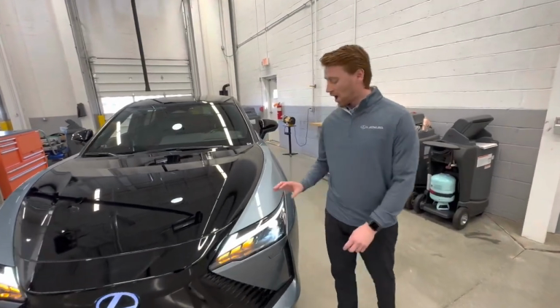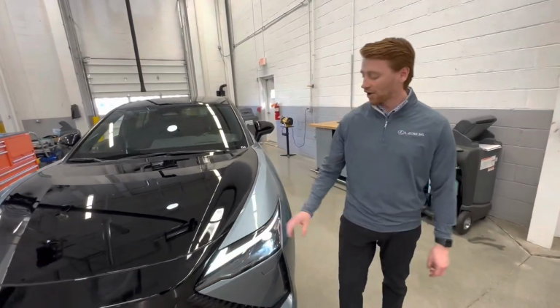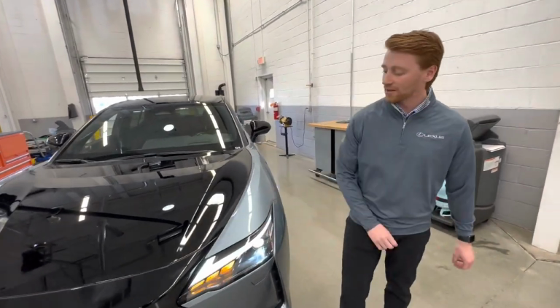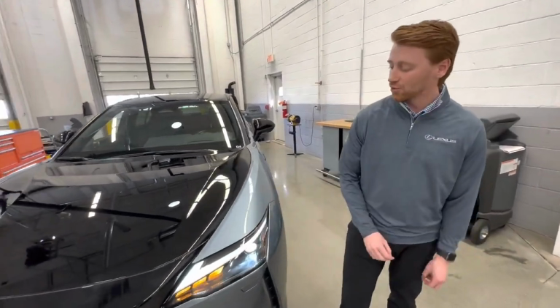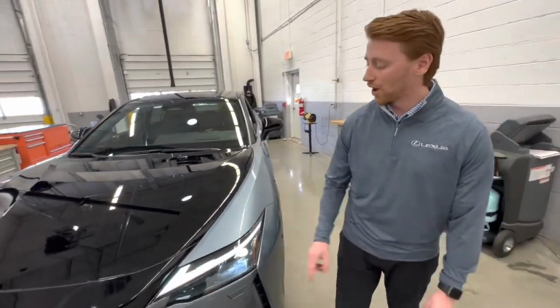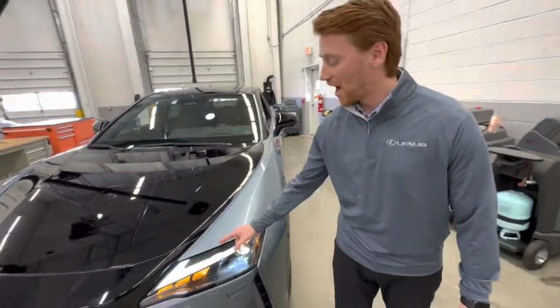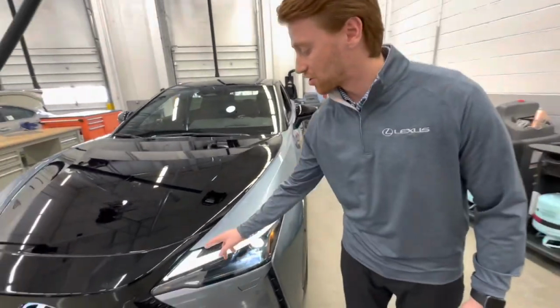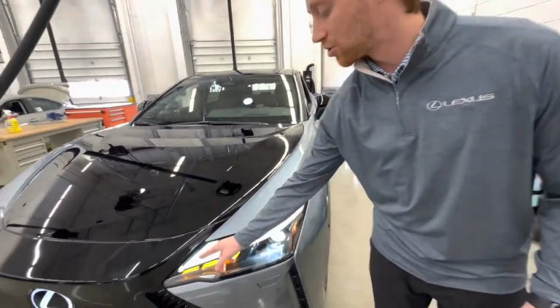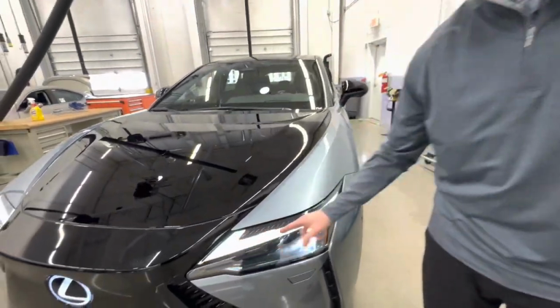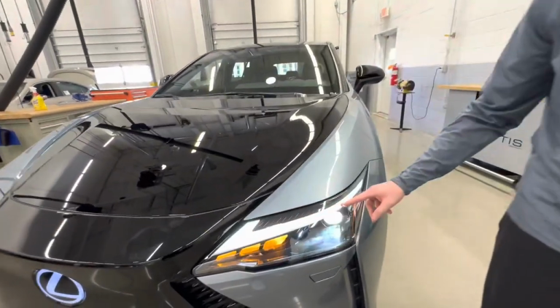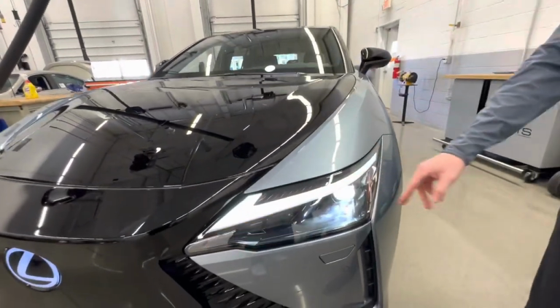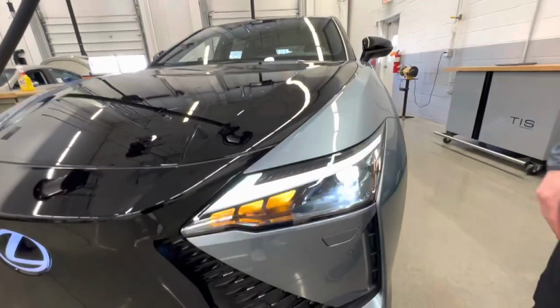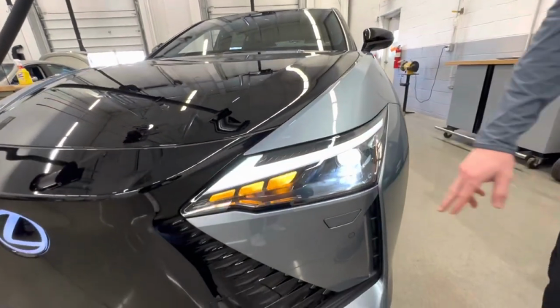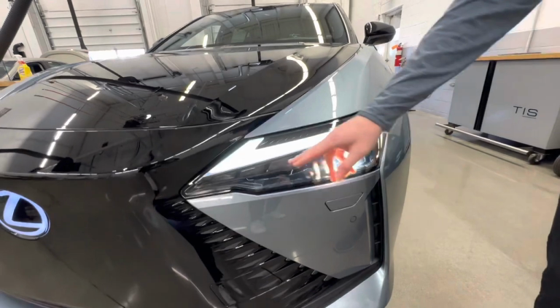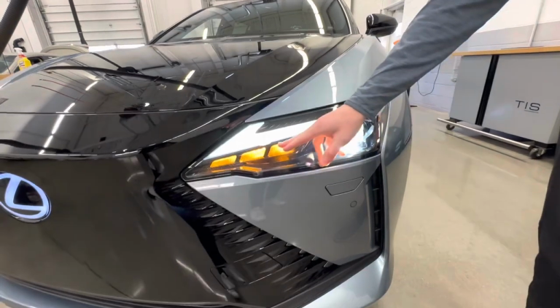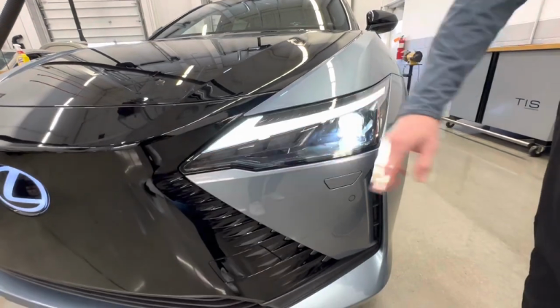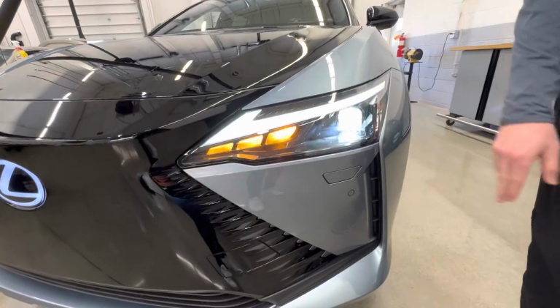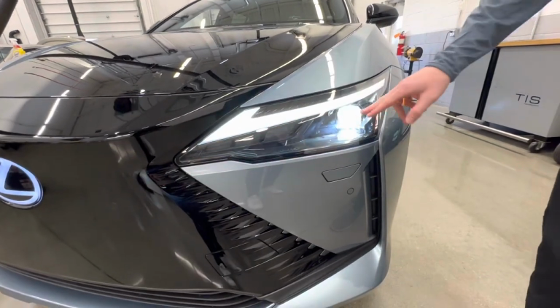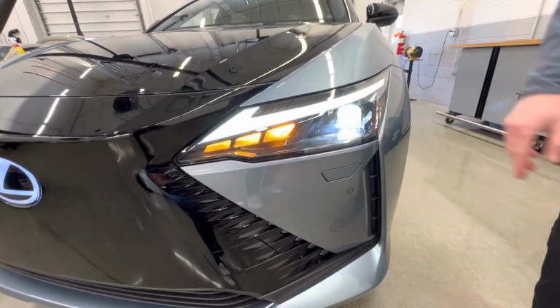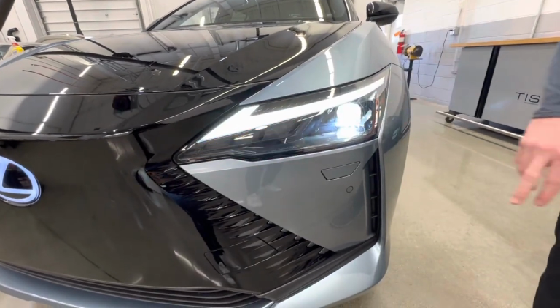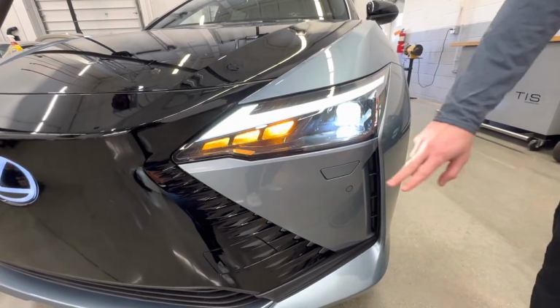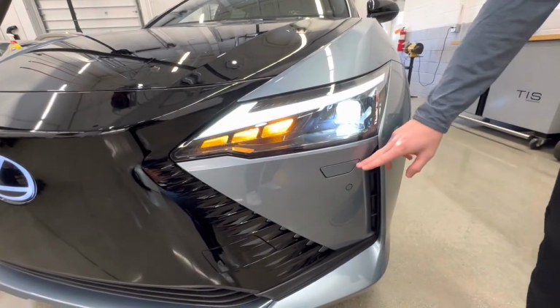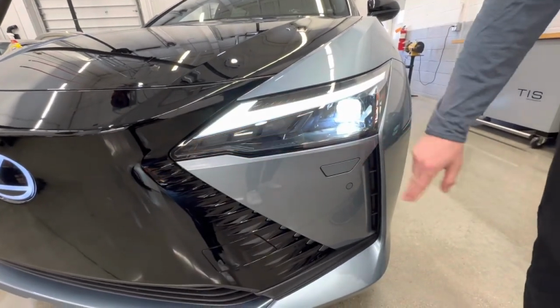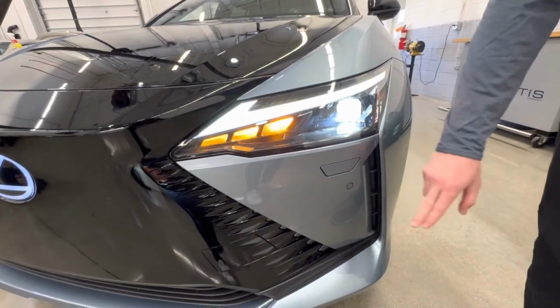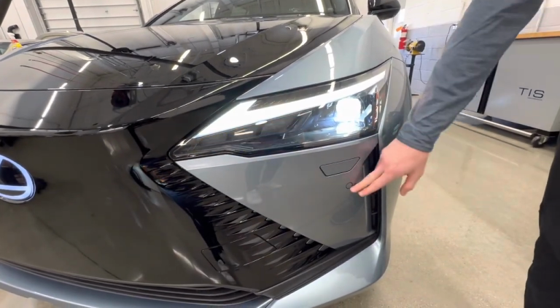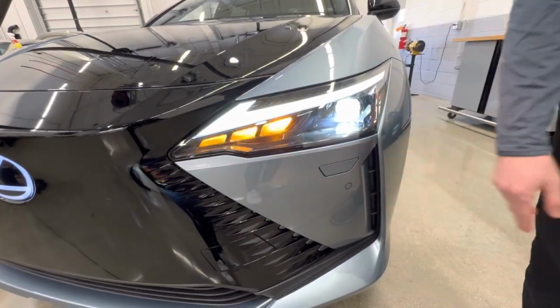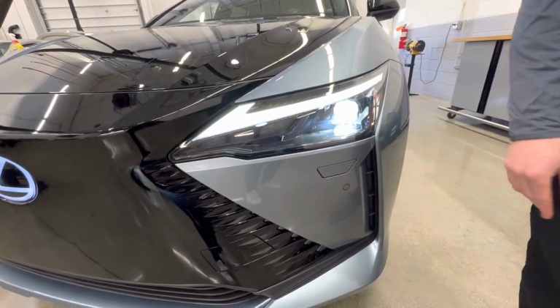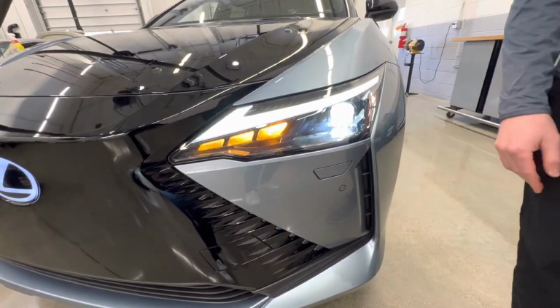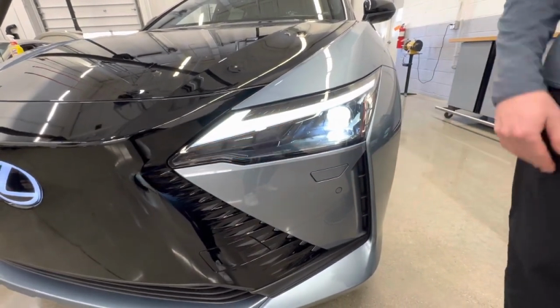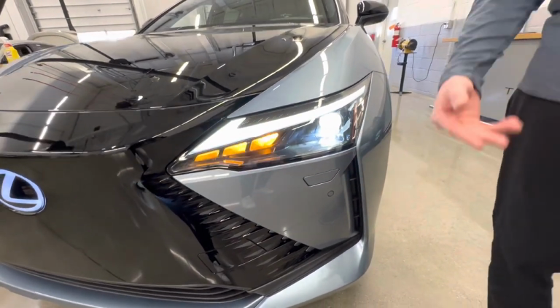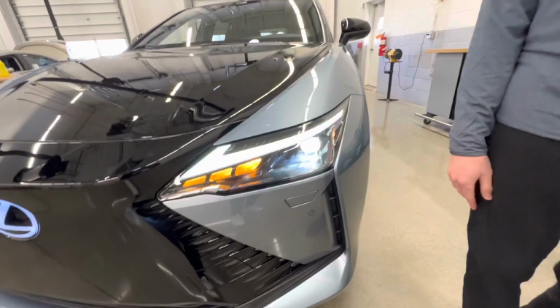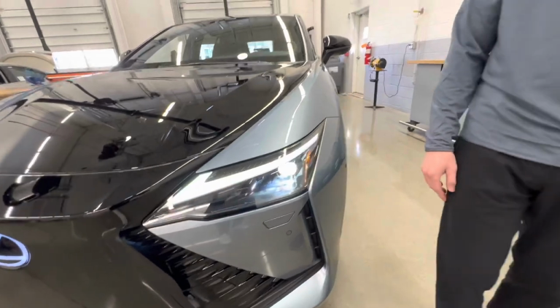Looking at our headlights, we have our signature Lexus daytime running light, our turn signal, our headlamp, headlamp washers, as well as parking sensors.